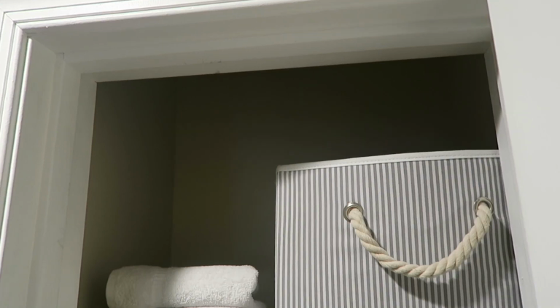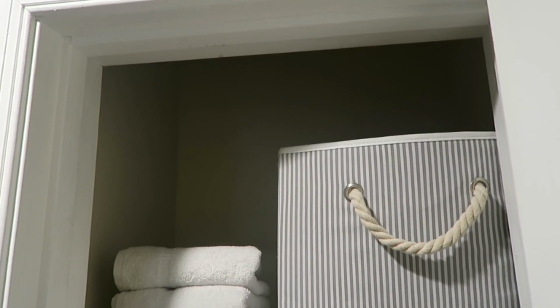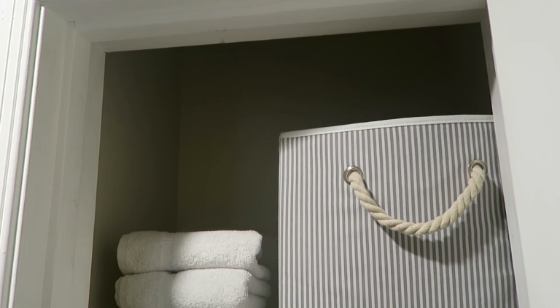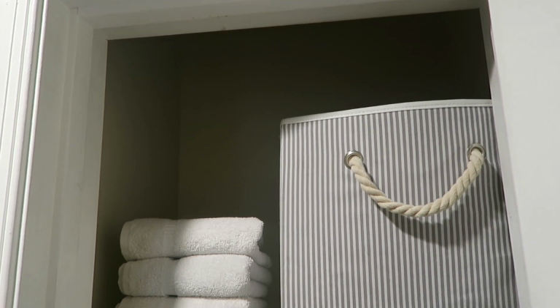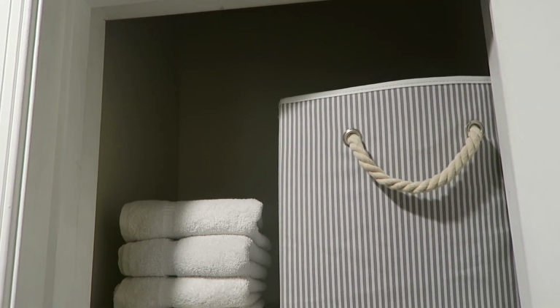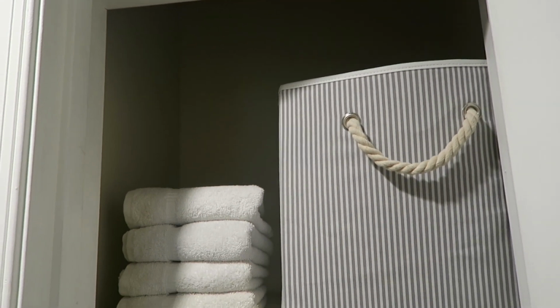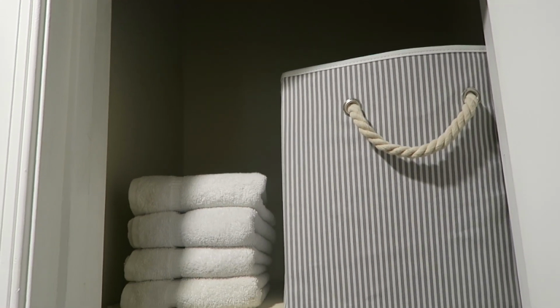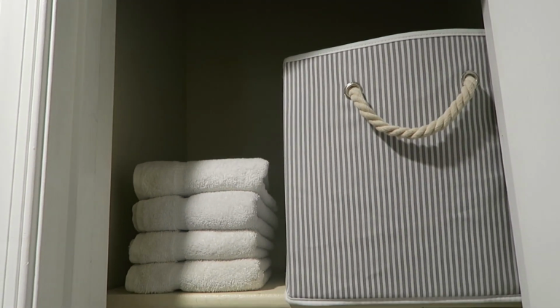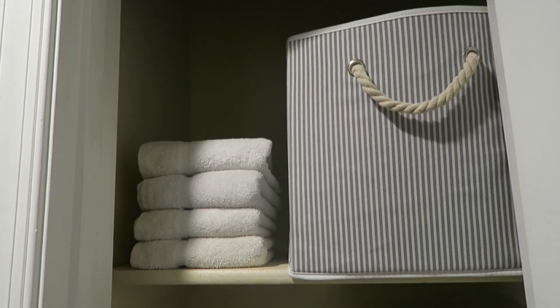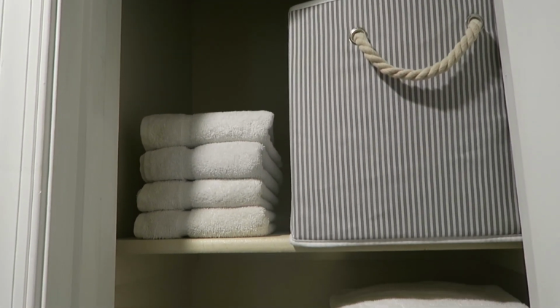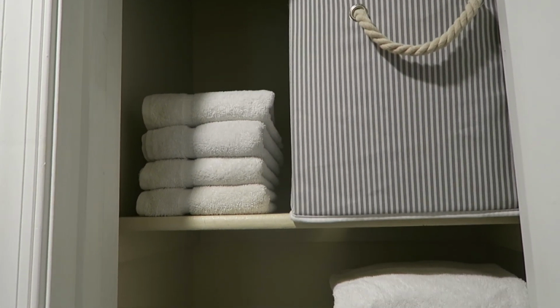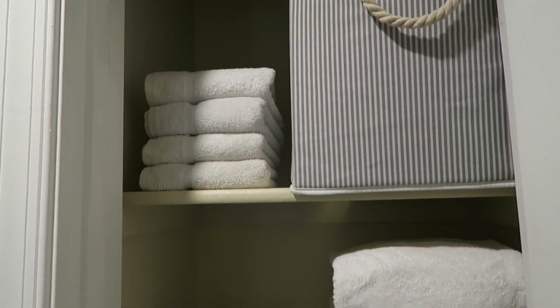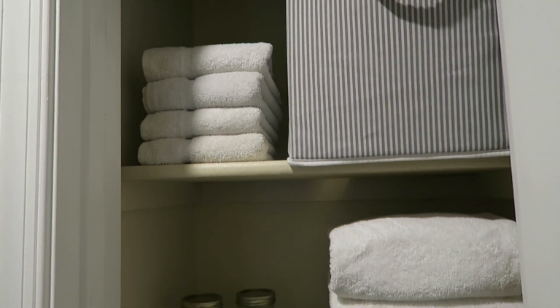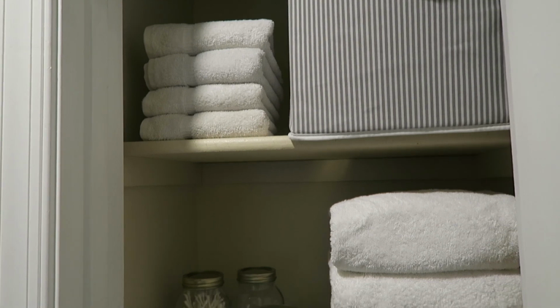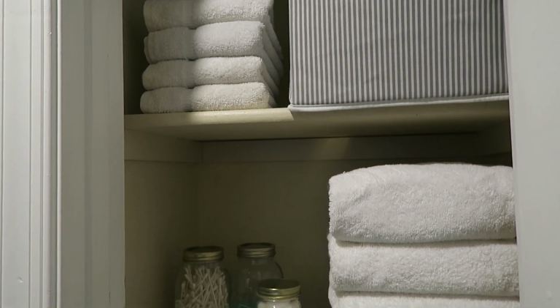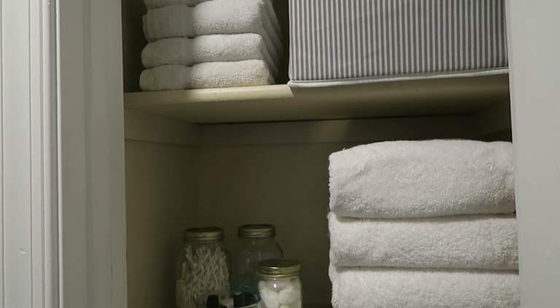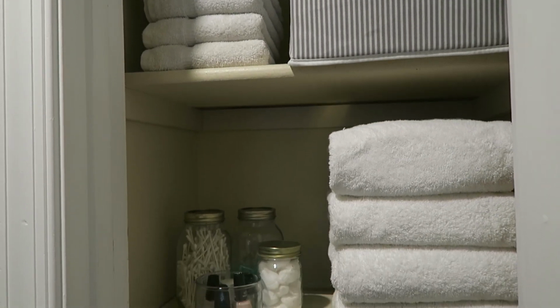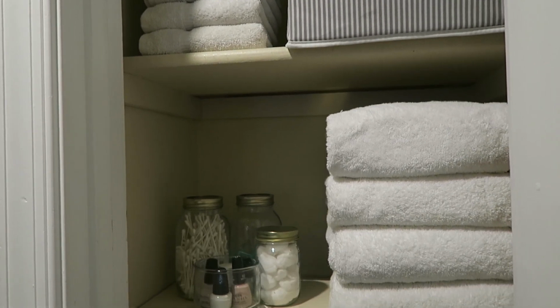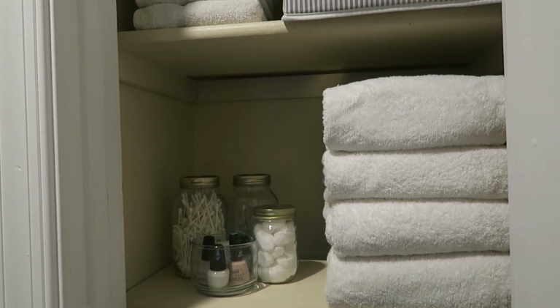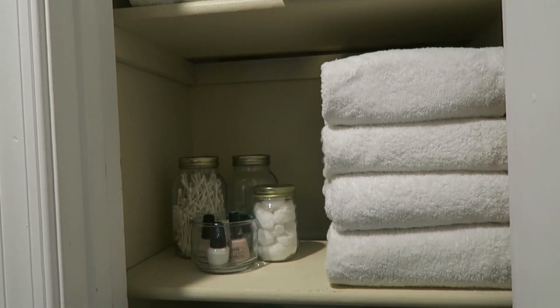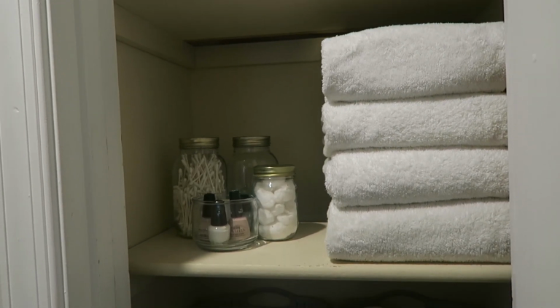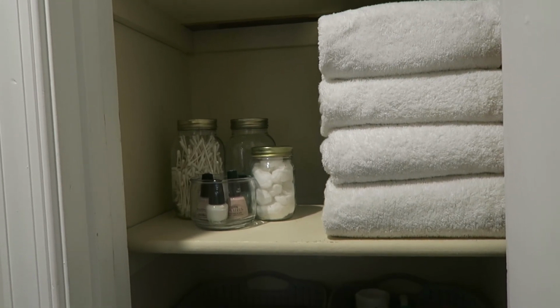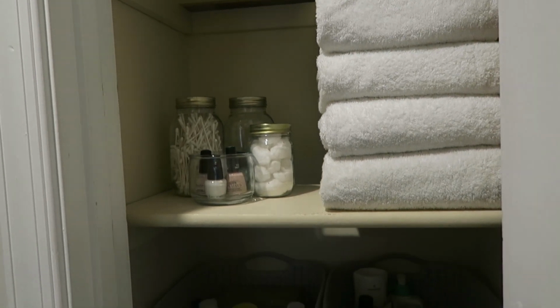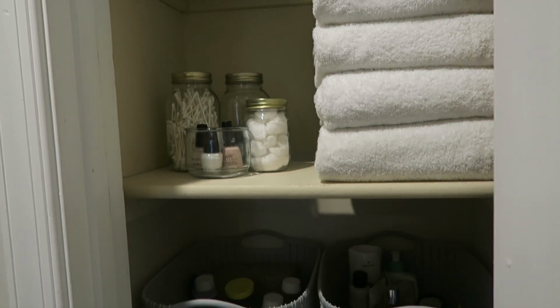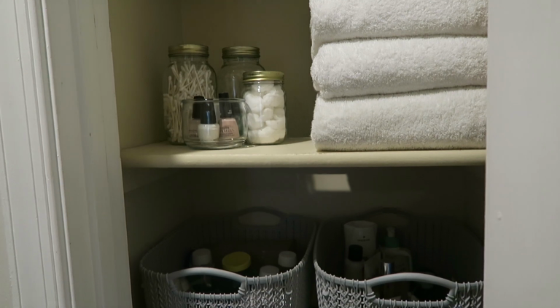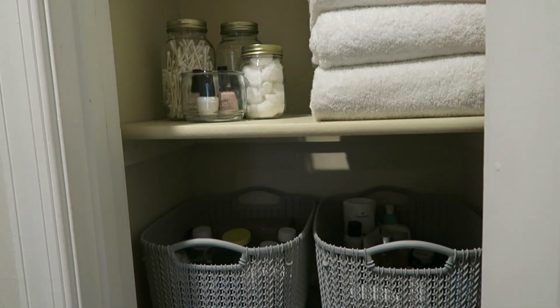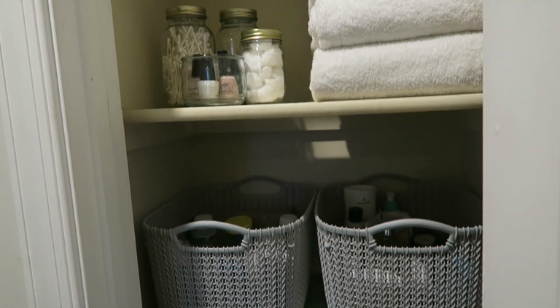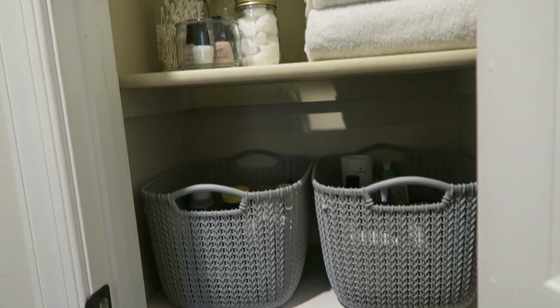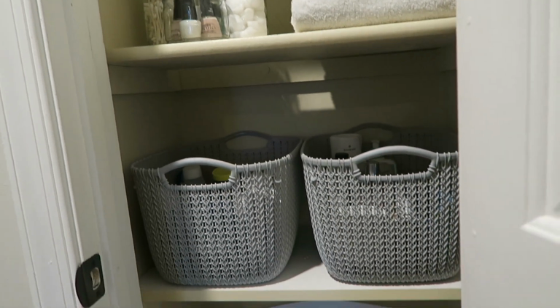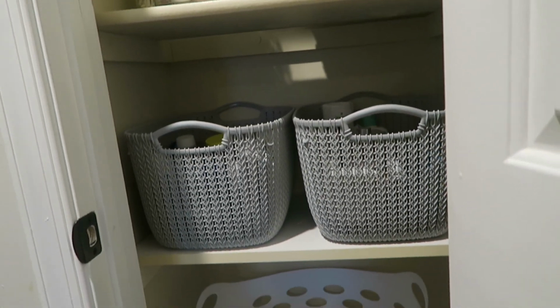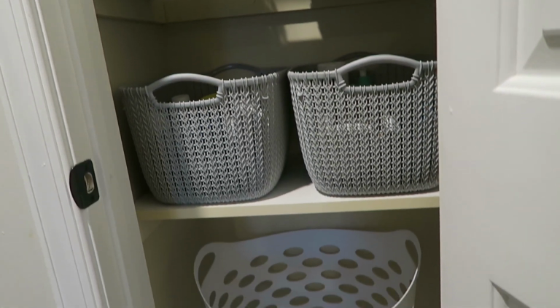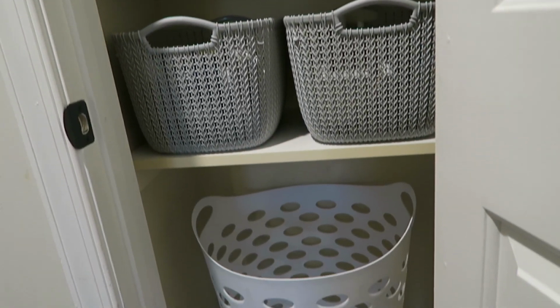And that is how I organized our linen closet. I love that everything is organized and in pretty much the same color palette, so it looks very chic and has almost like a spa feel to it. I really love to reorganize this and keep clutter down as much as I possibly can.